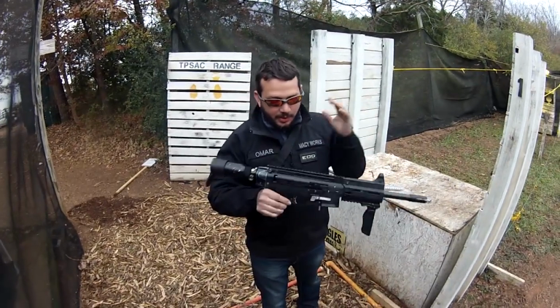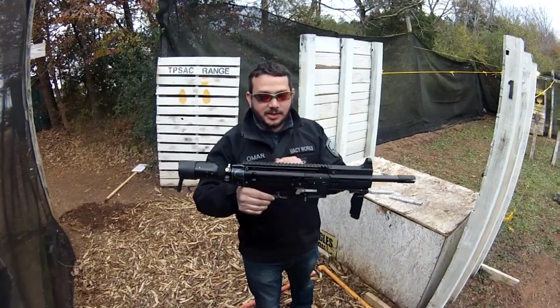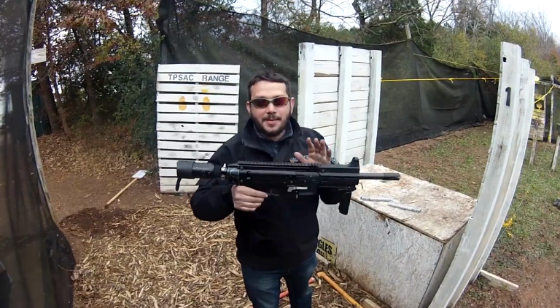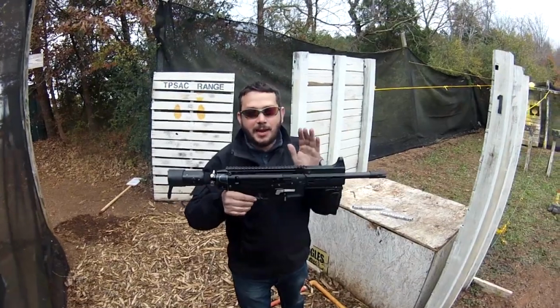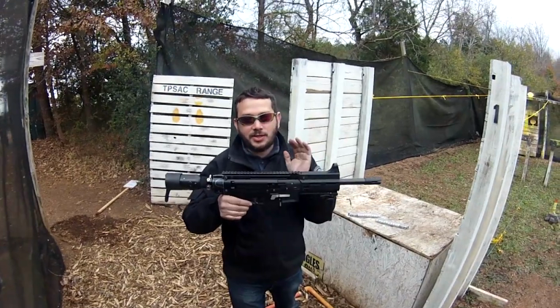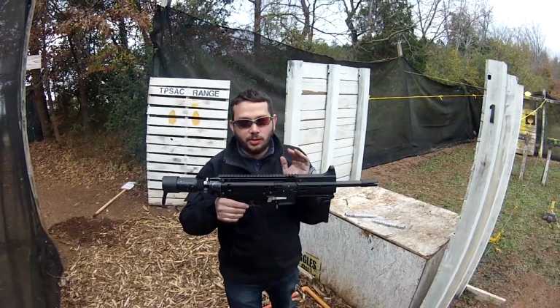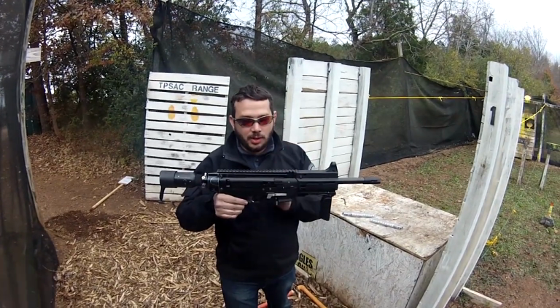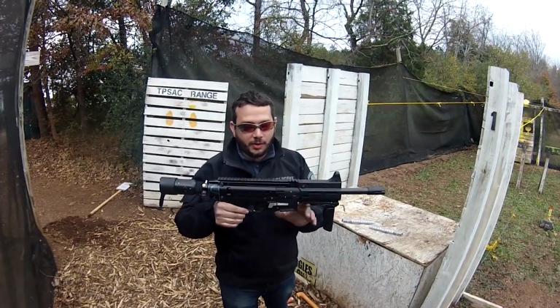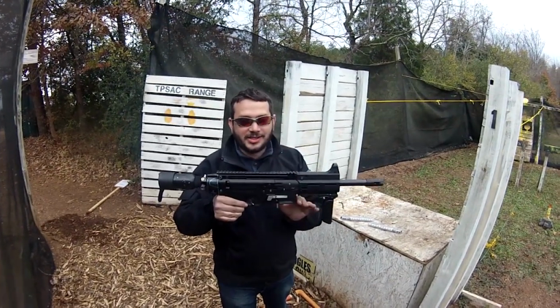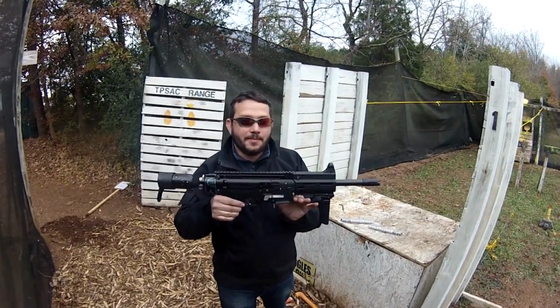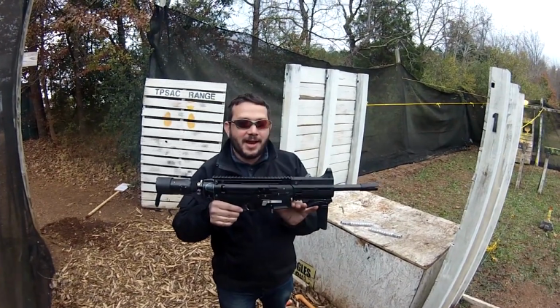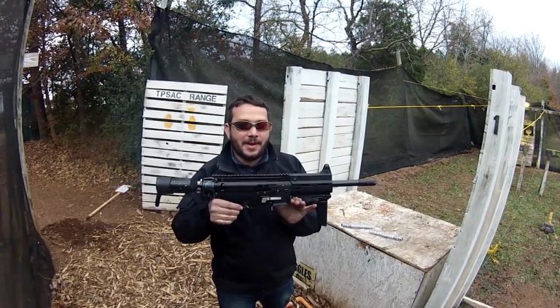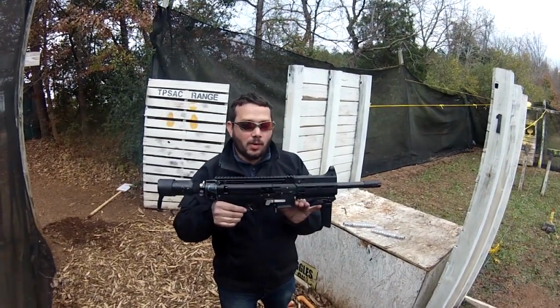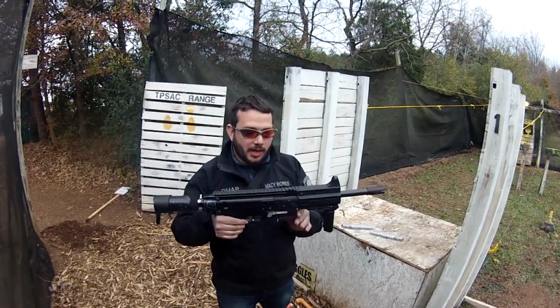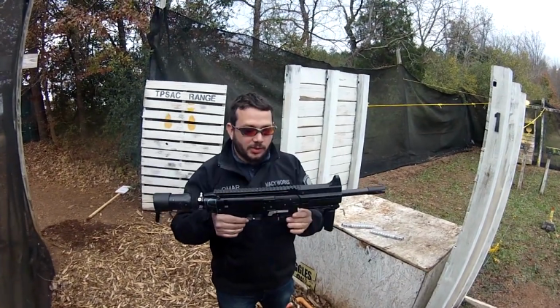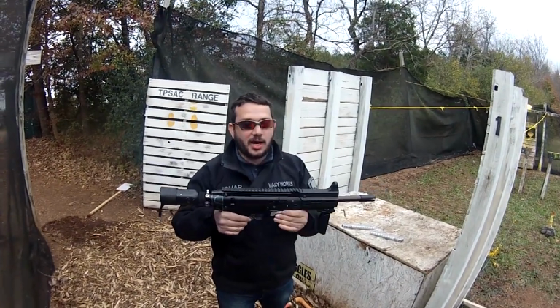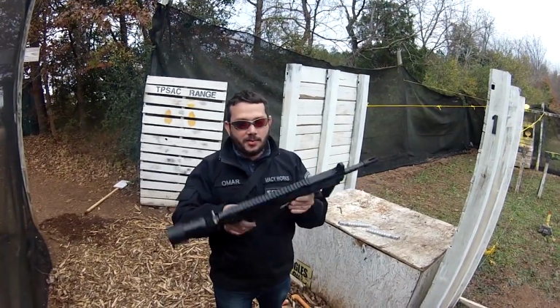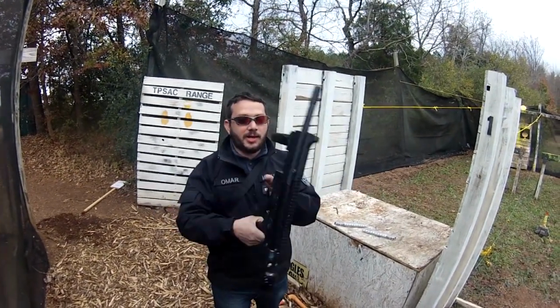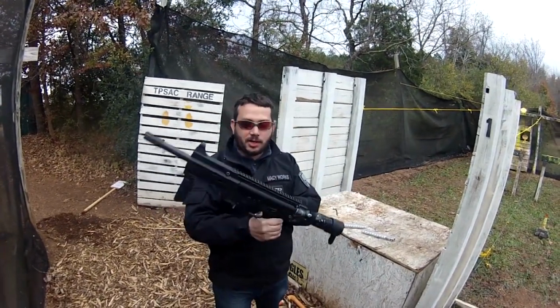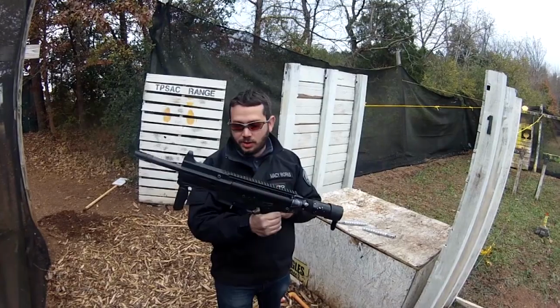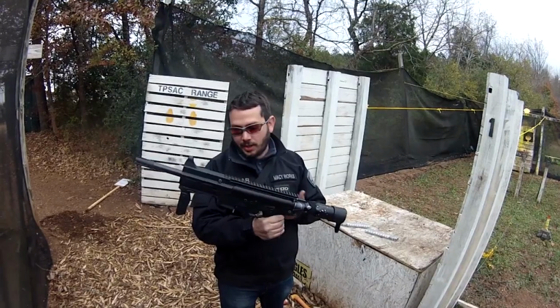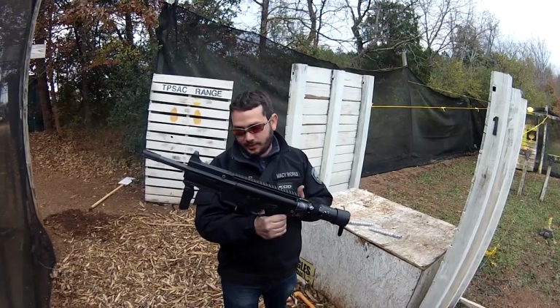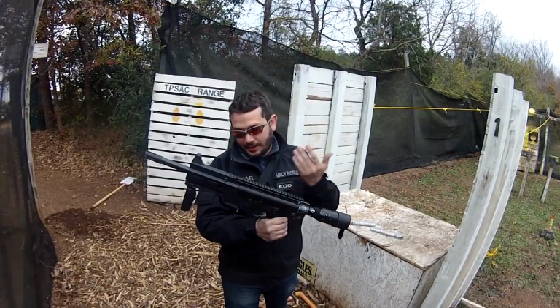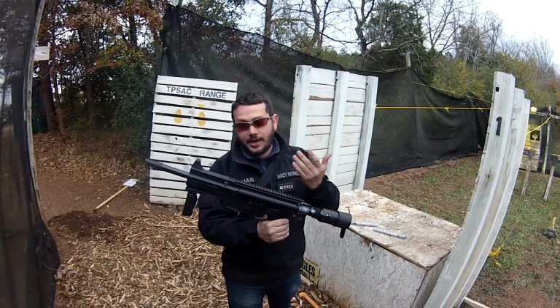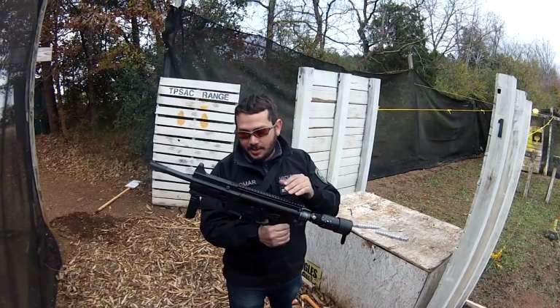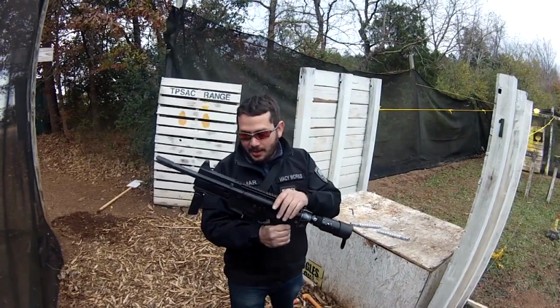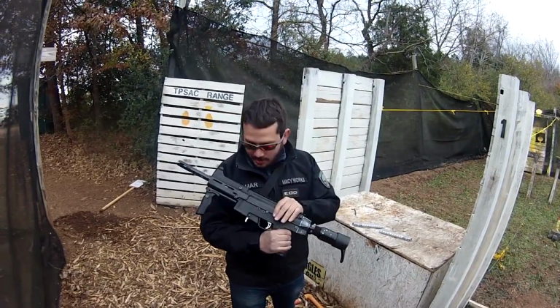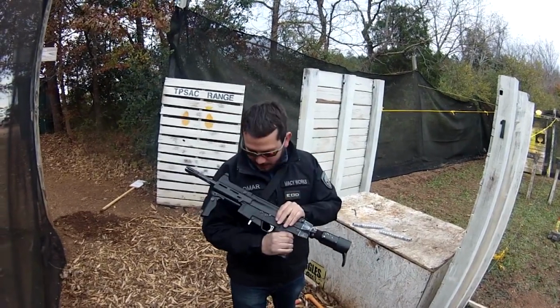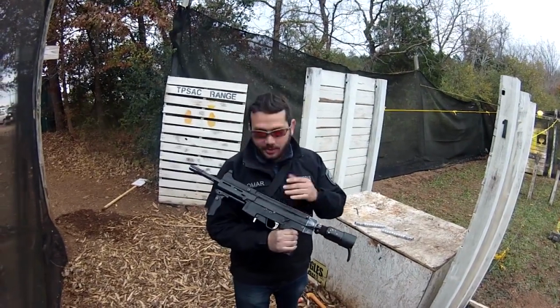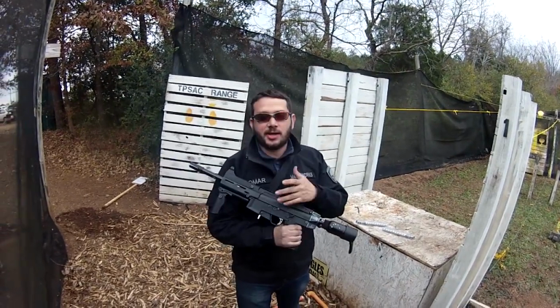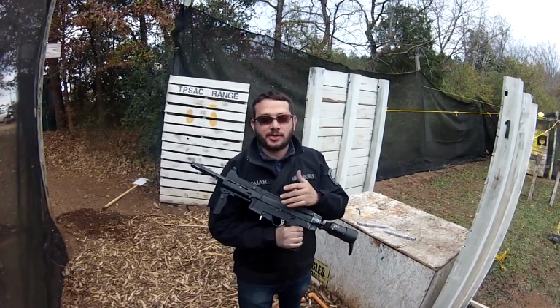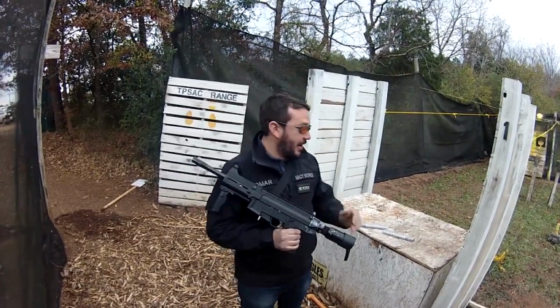This is the MKP-2 with a Zeta Mag Magwell. This was designed by Stark Pursuit, aka Zeta Mag. They're the designers of the Zeta Mag.